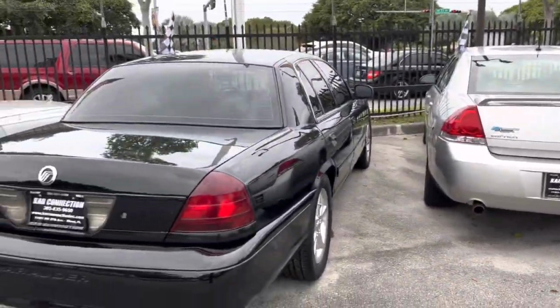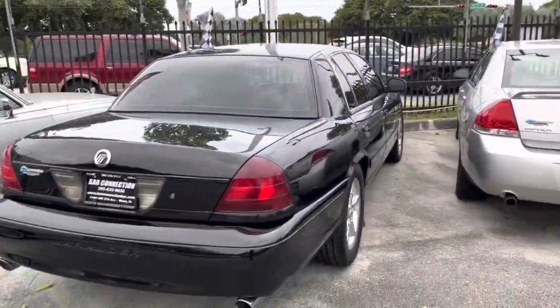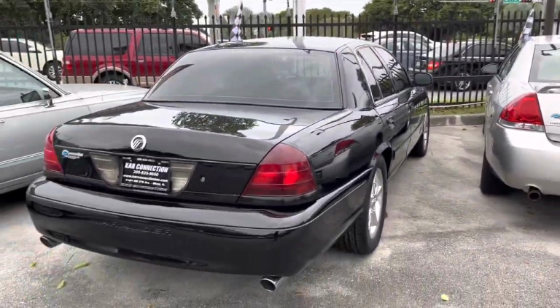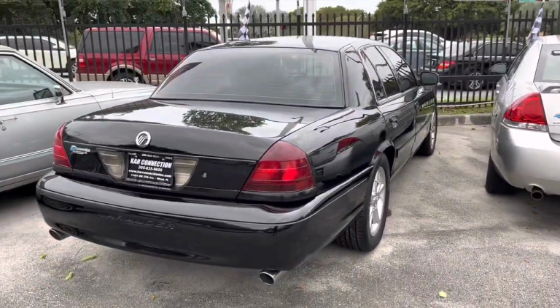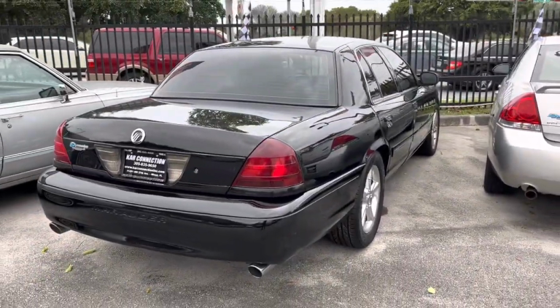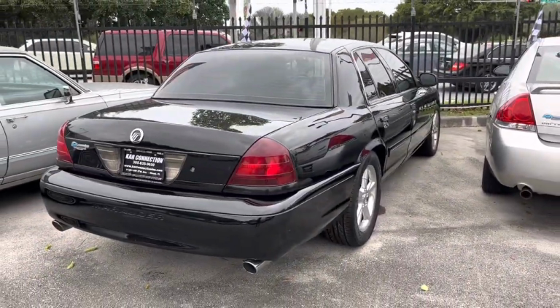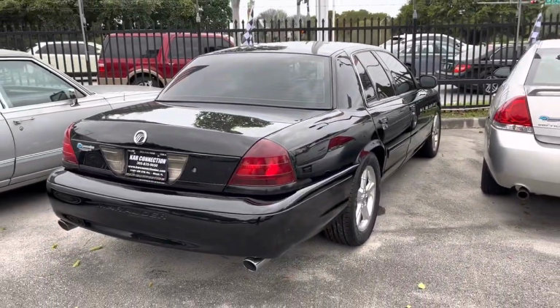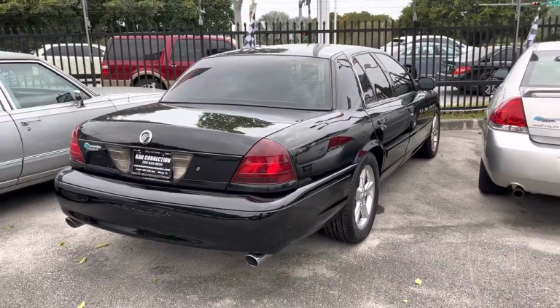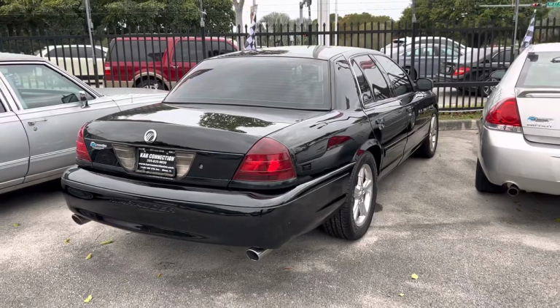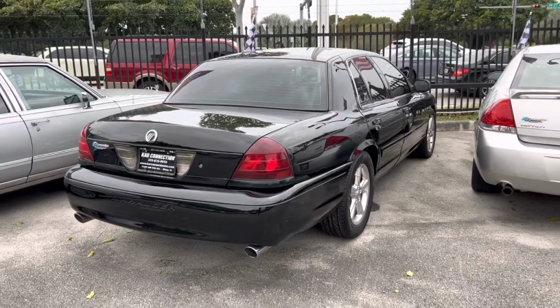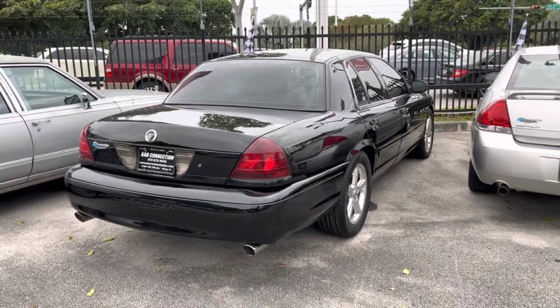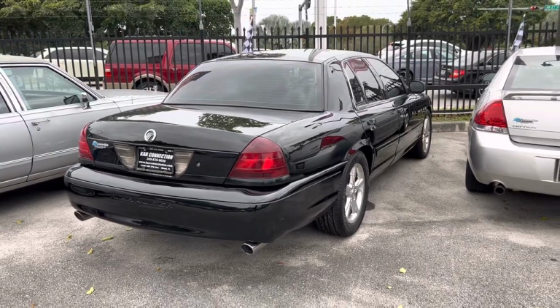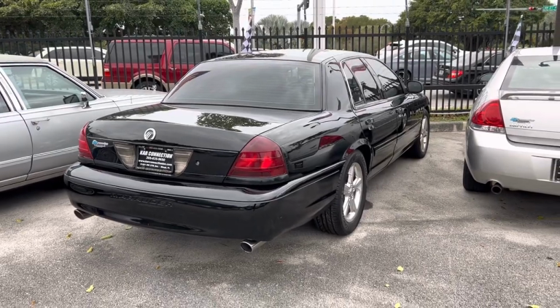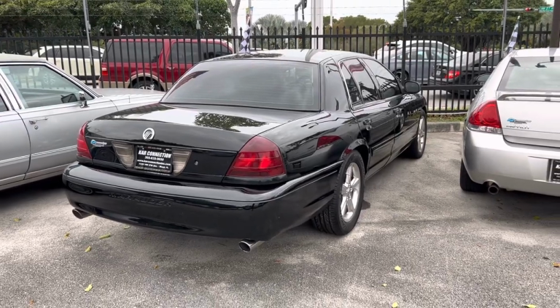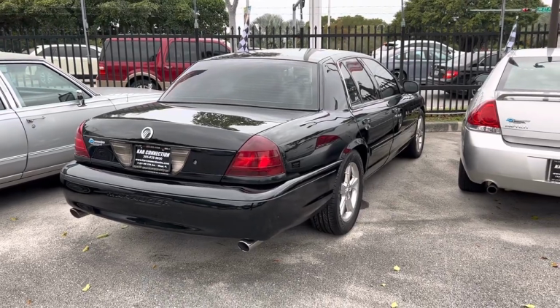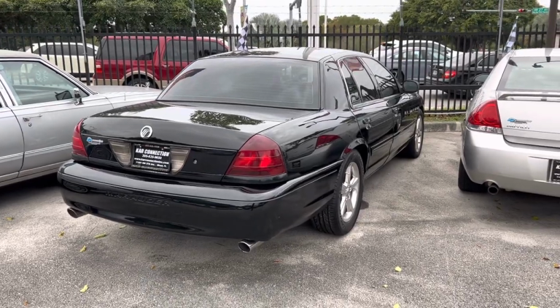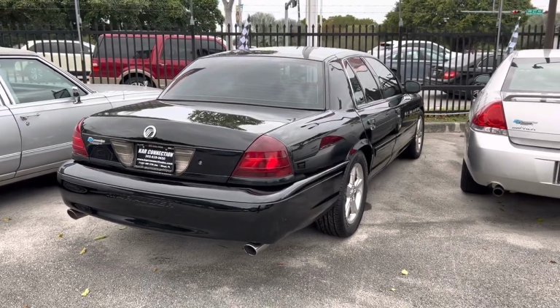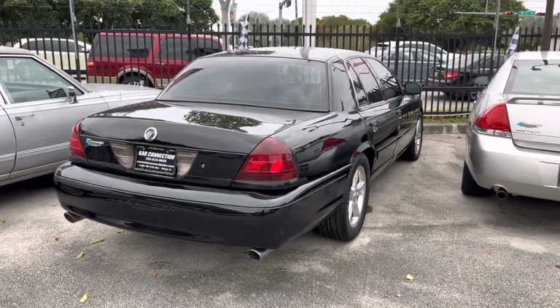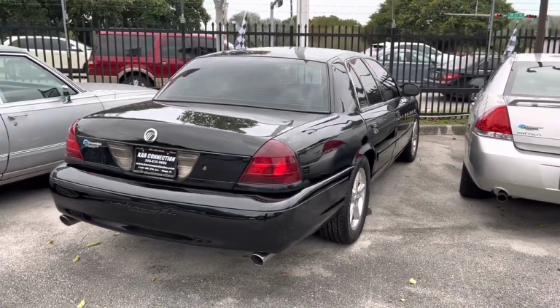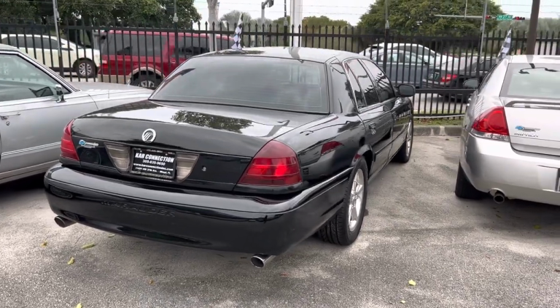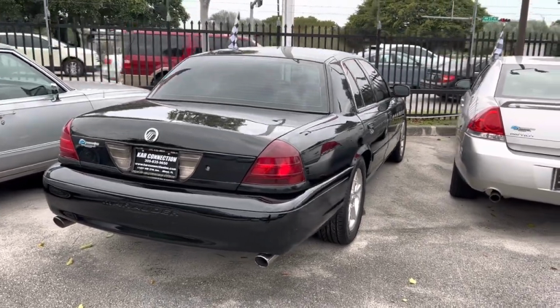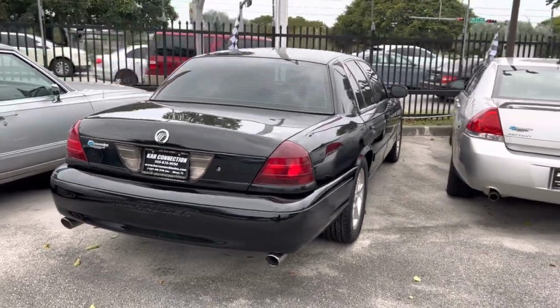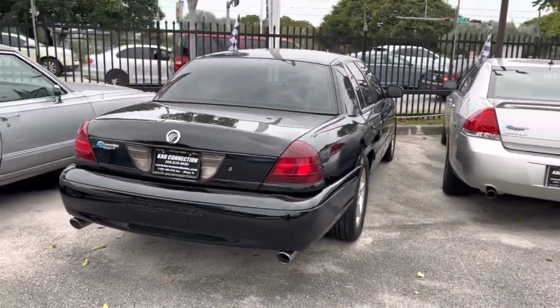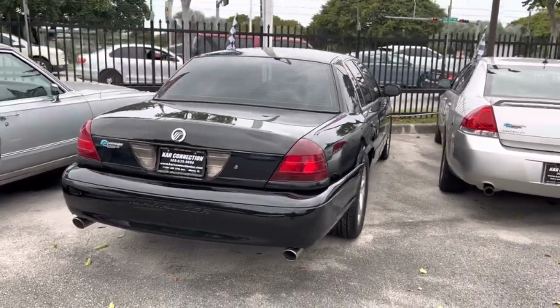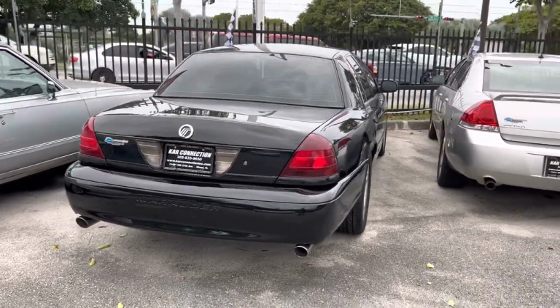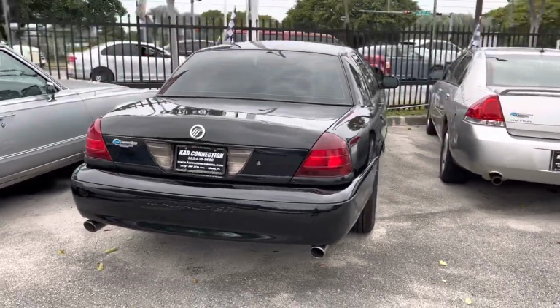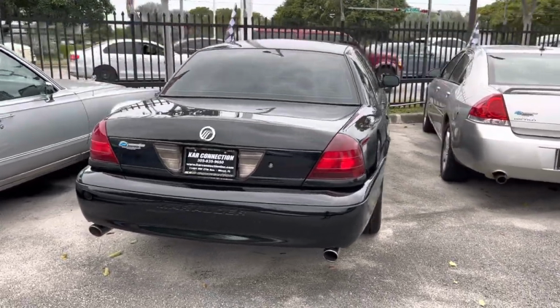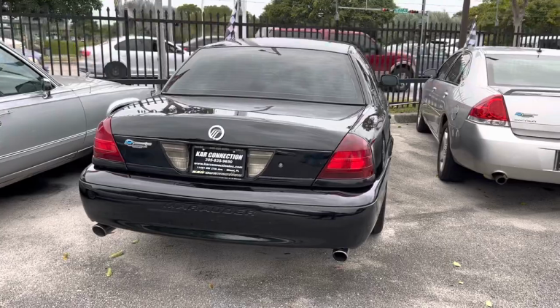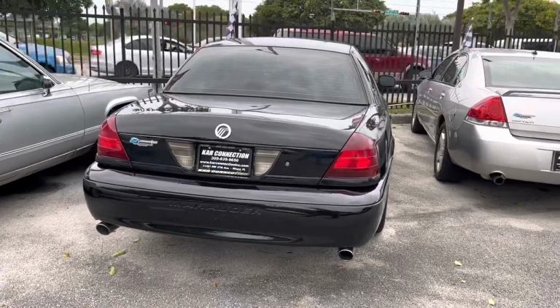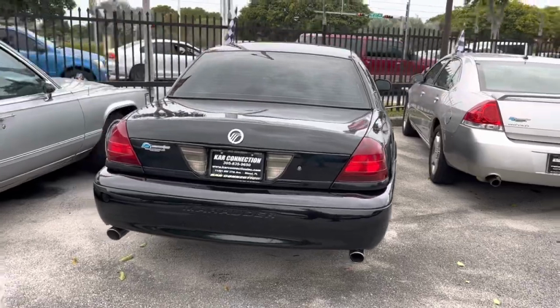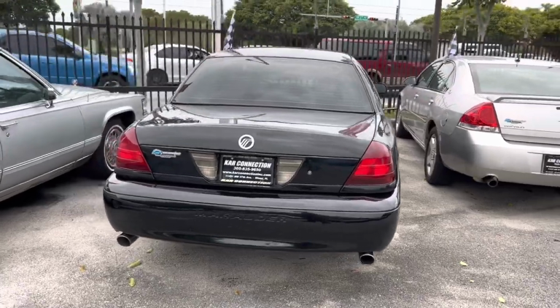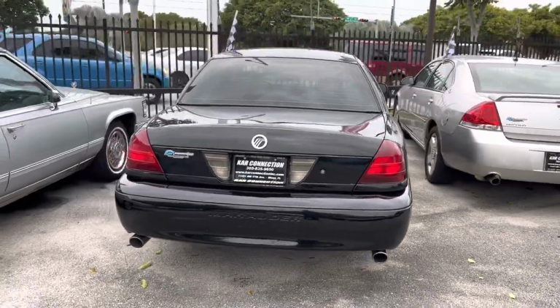Another rare one — it's a 2003 Mercury Marauder, particularly well maintained. Whoever had that car last really took care of it.